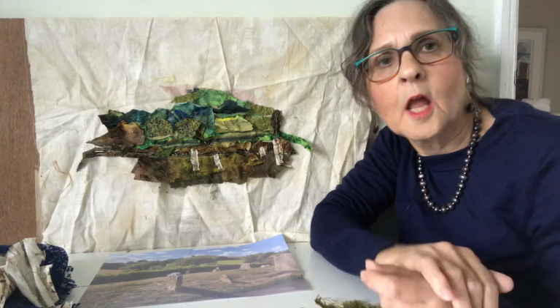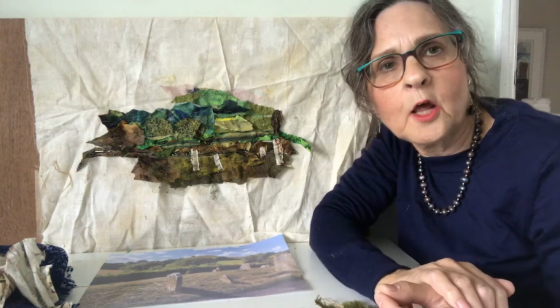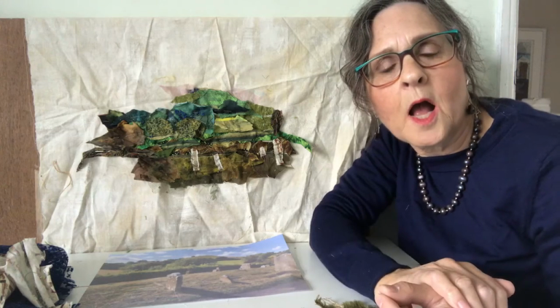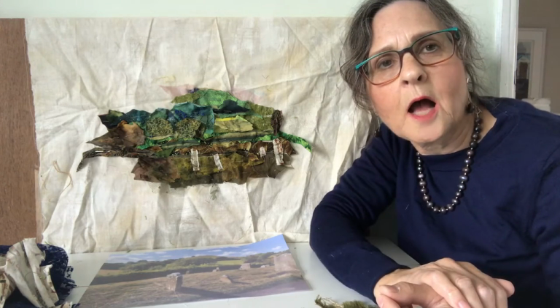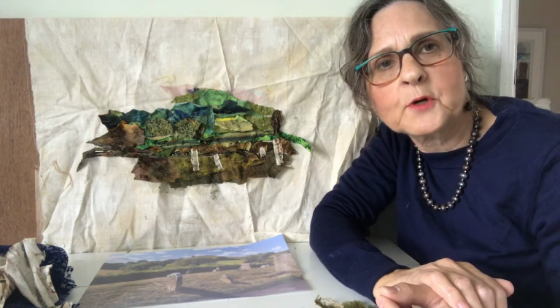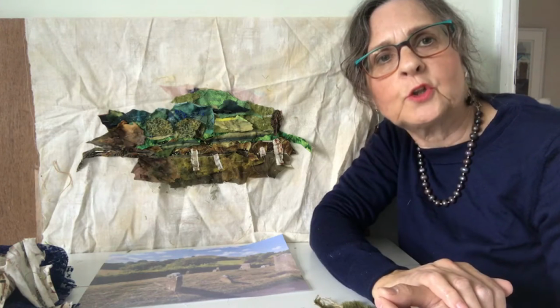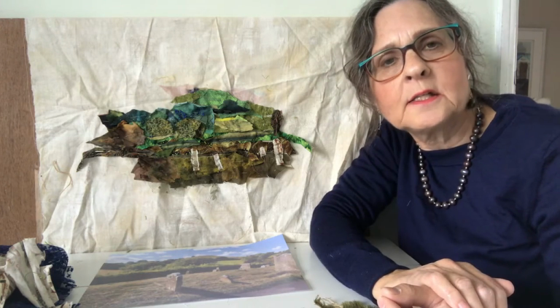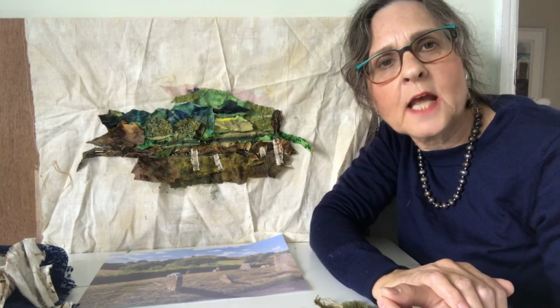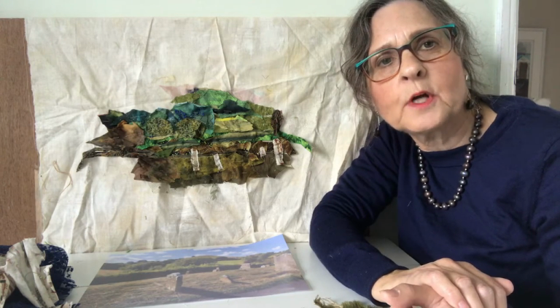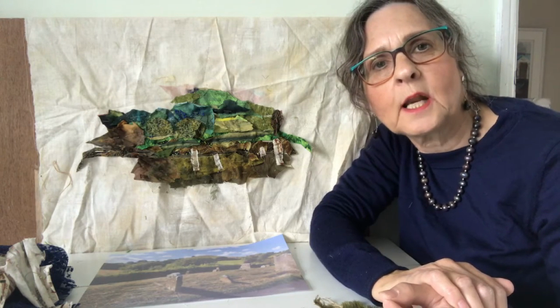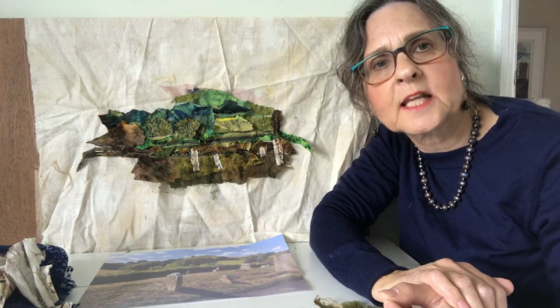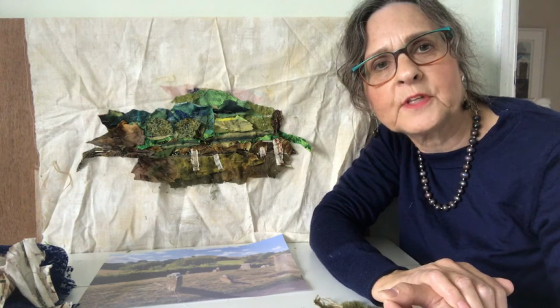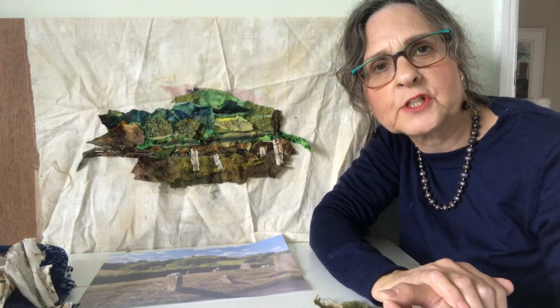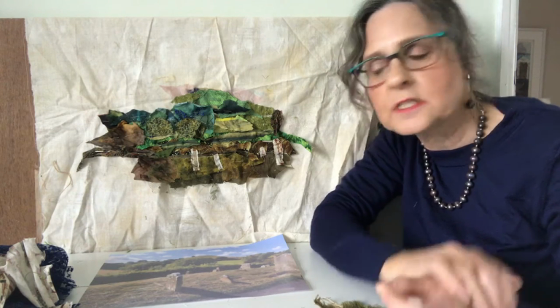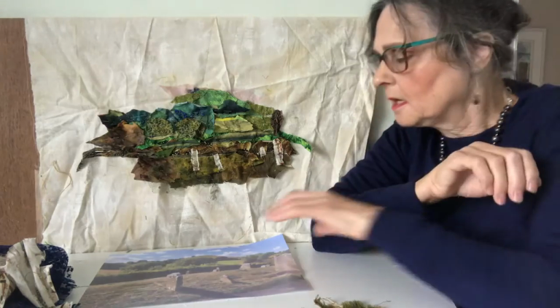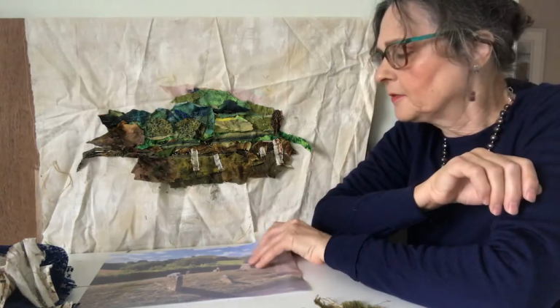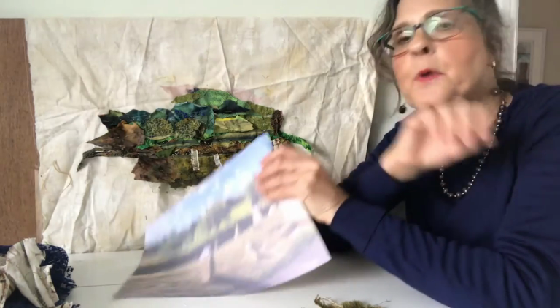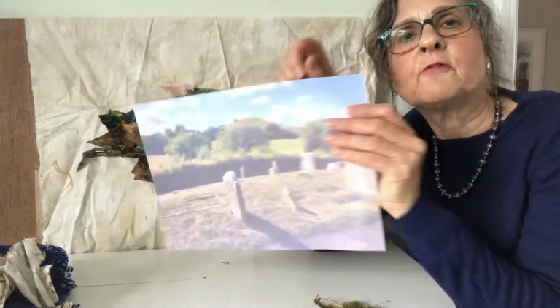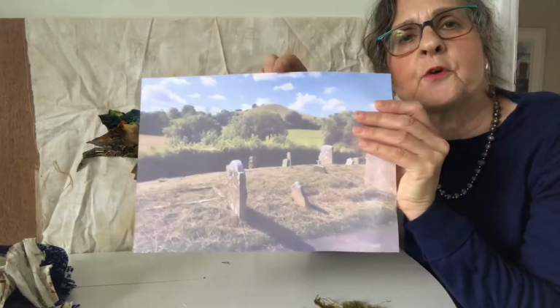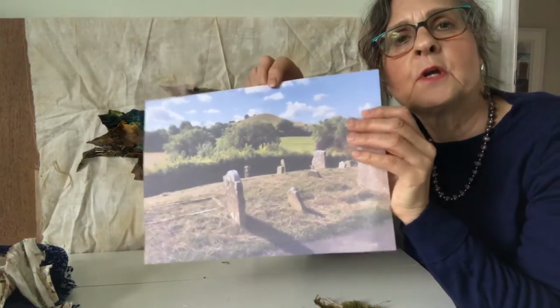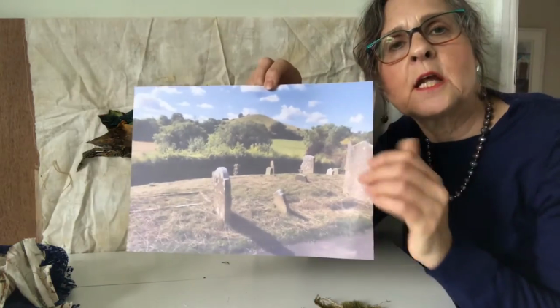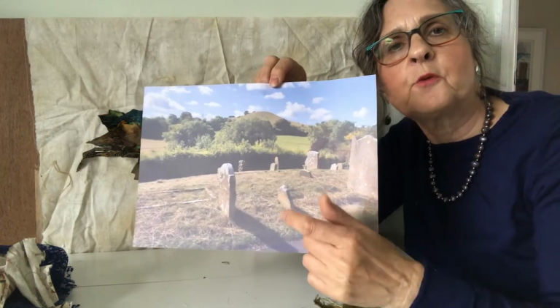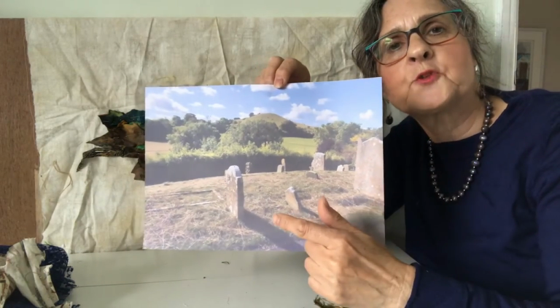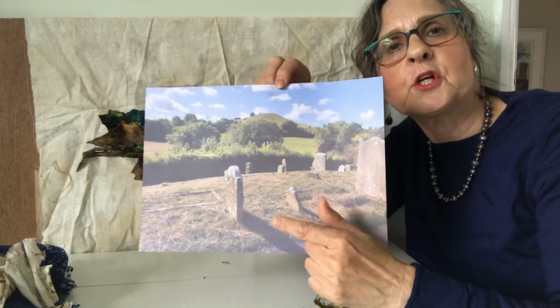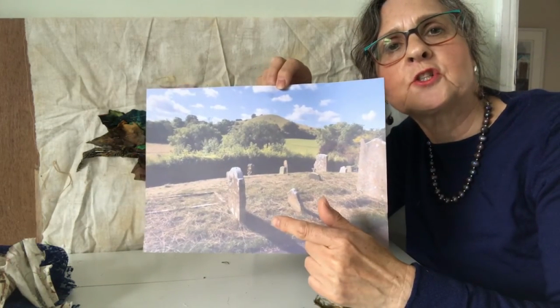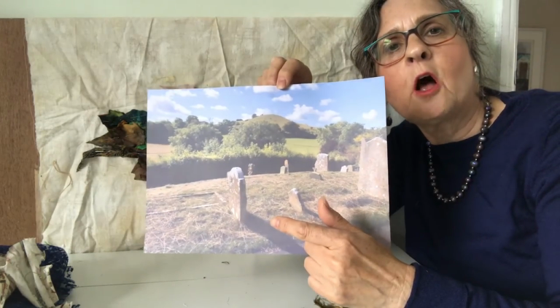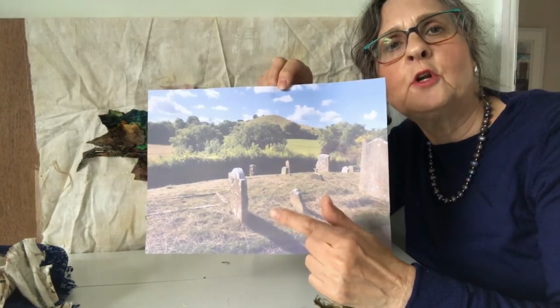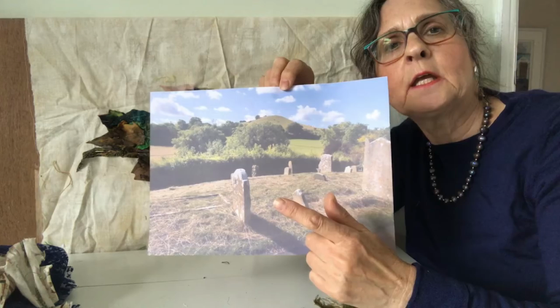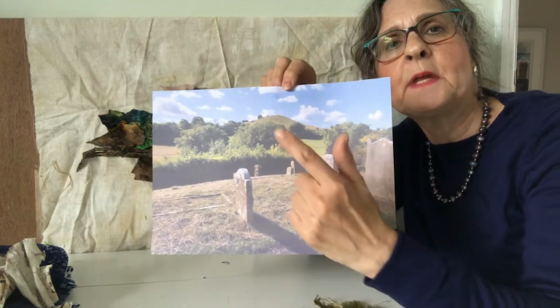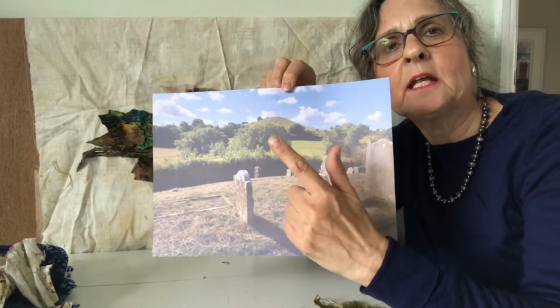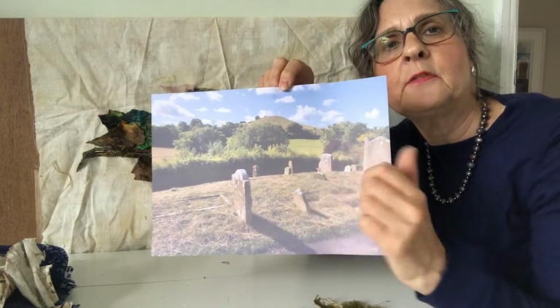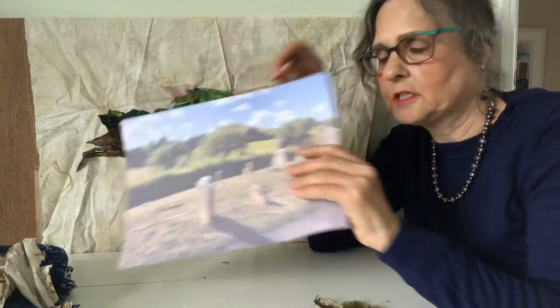Hello, I'm Barbara Shaw and today I'm working on a landscape of the Chilterns. This is my reference photo taken from Ellsborough Church overlooking Beacon Hill in the distance.